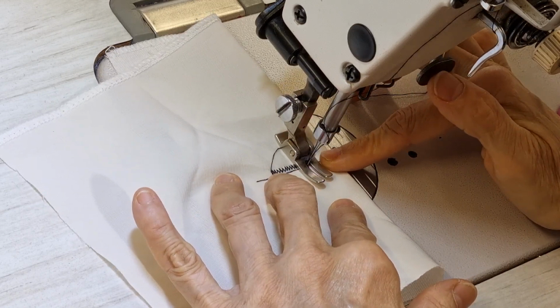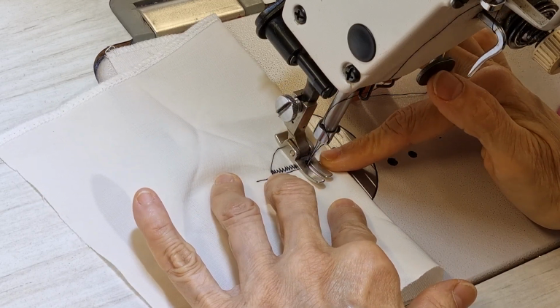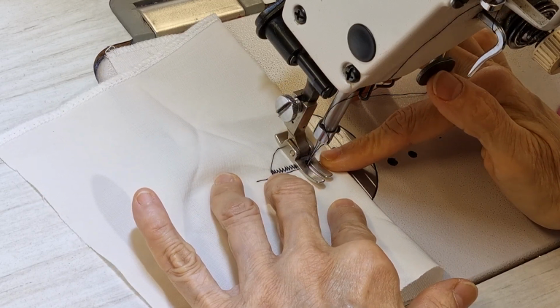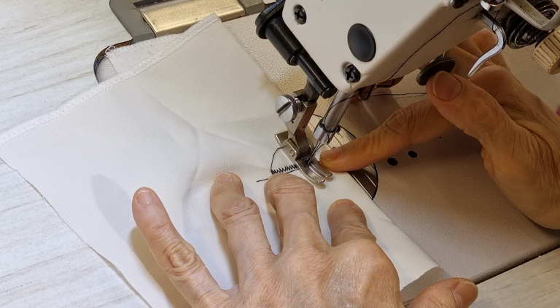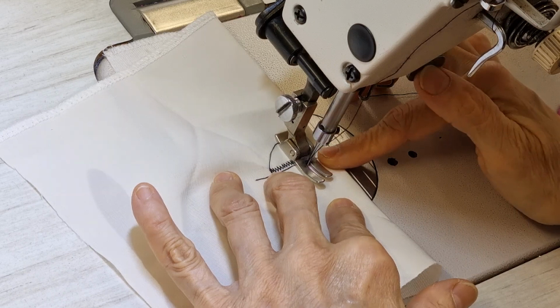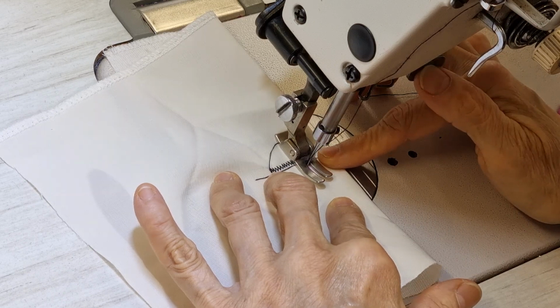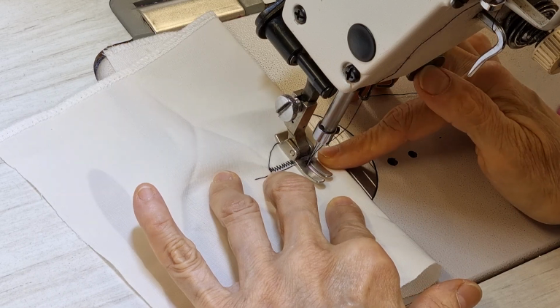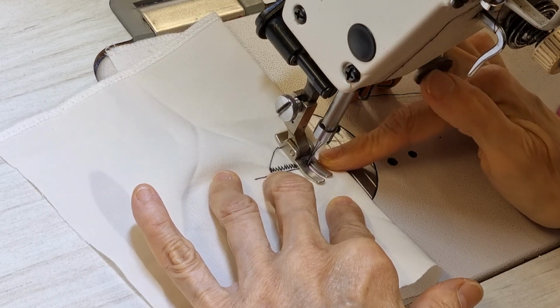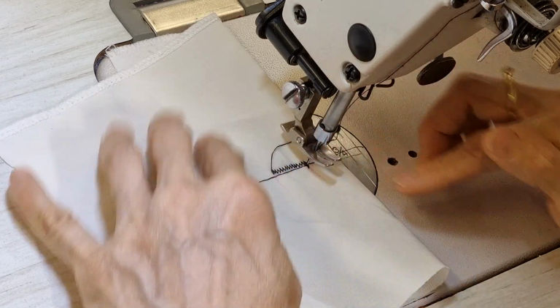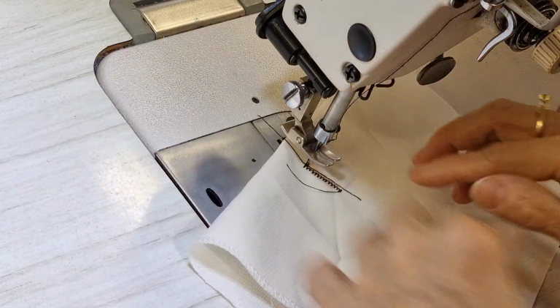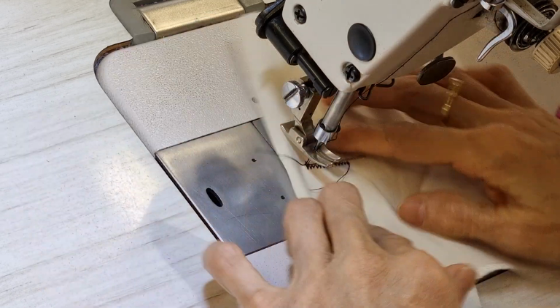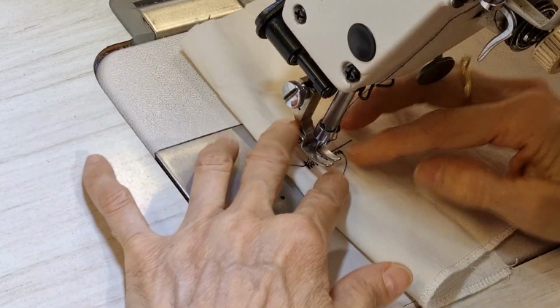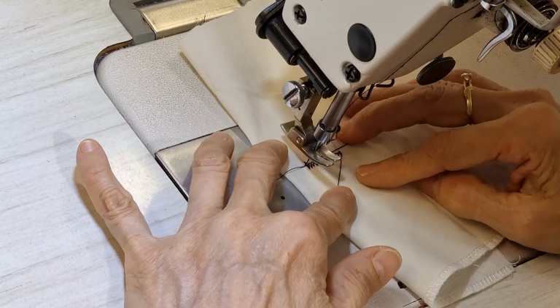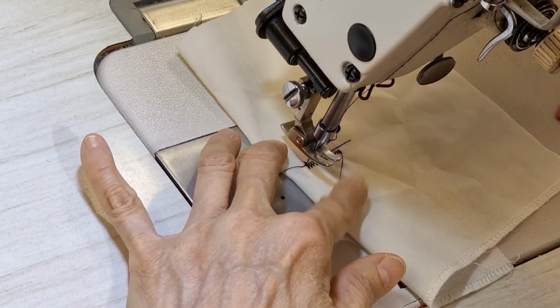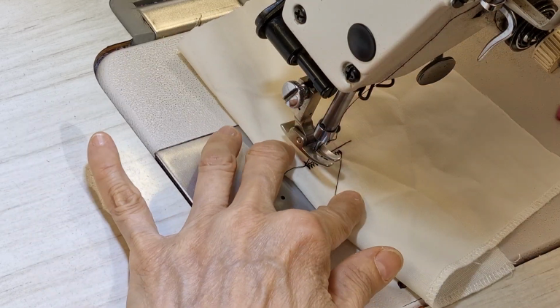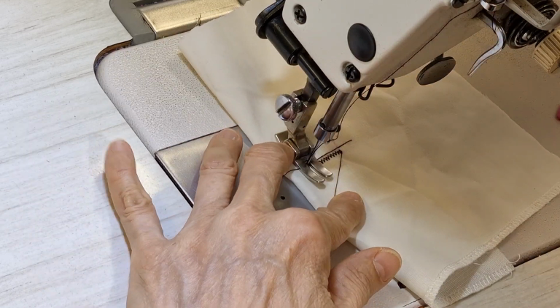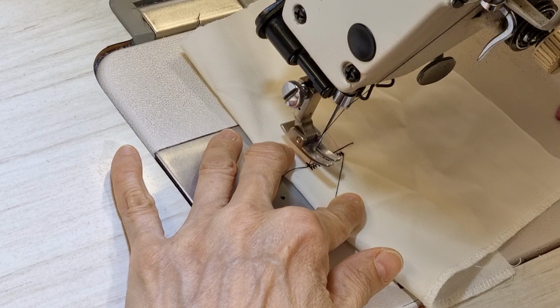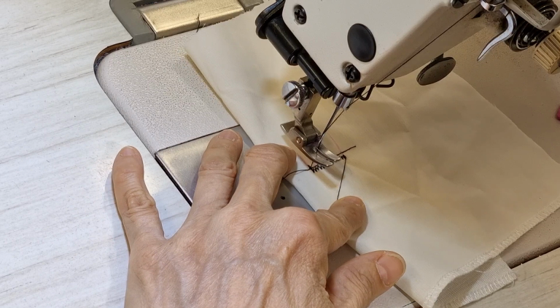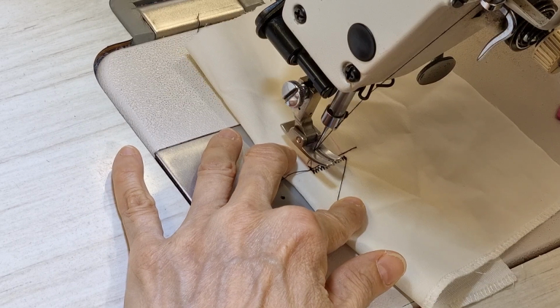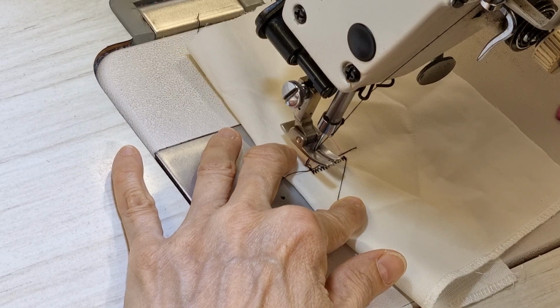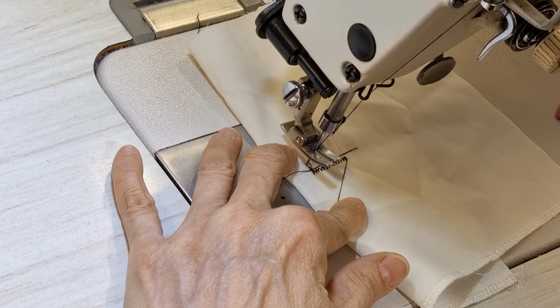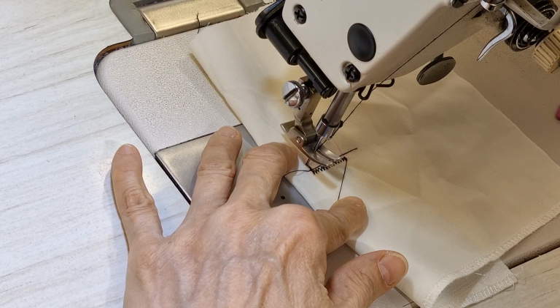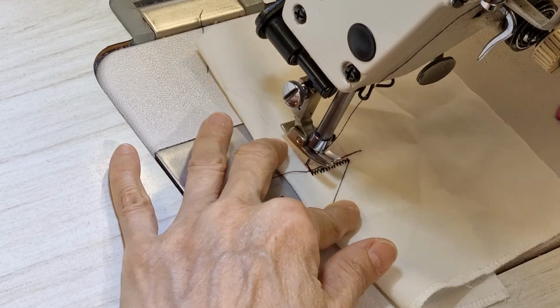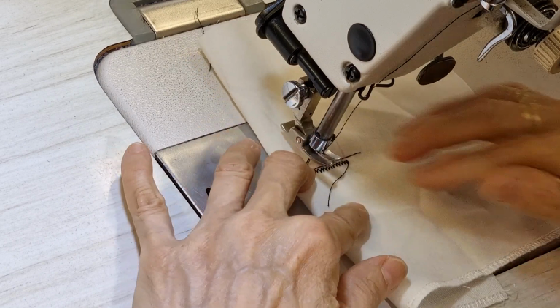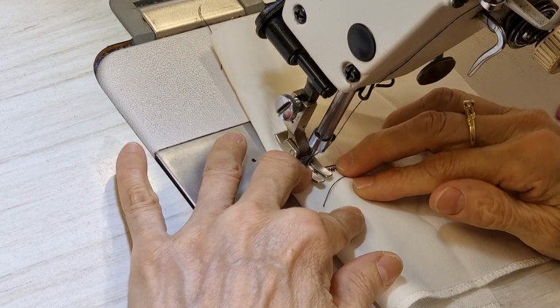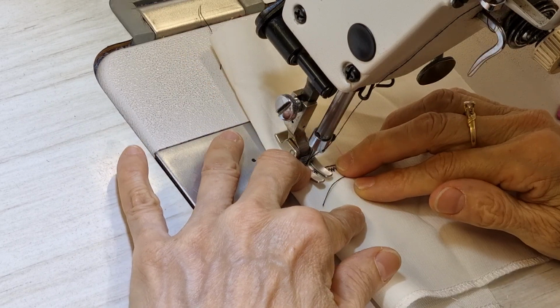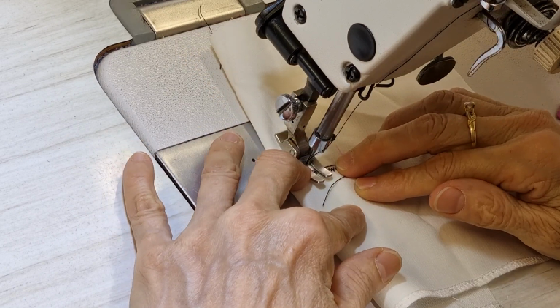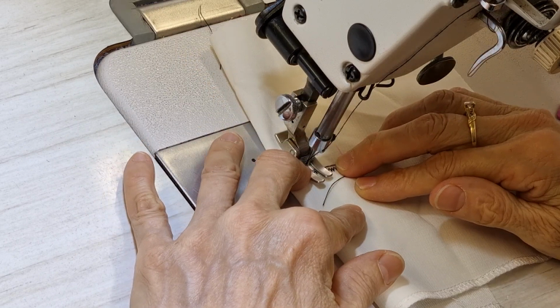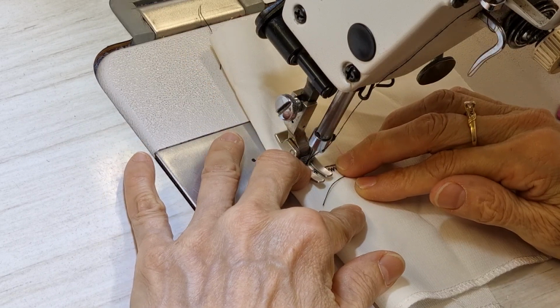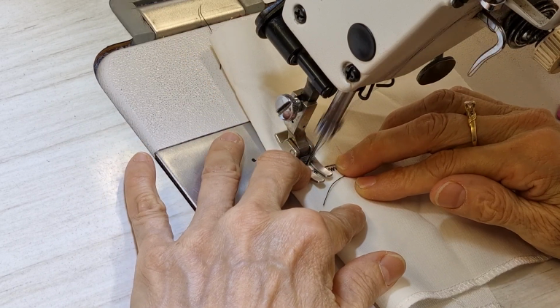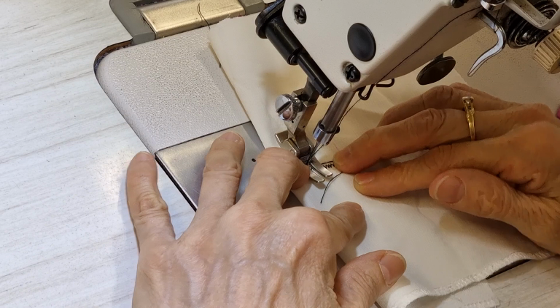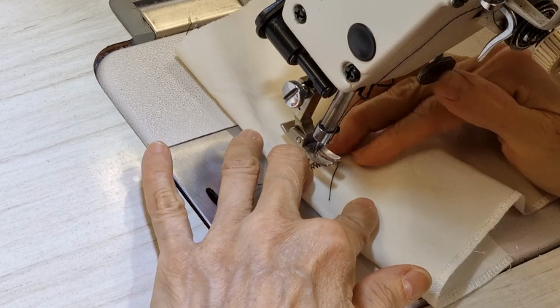Now I roll backward and forward to block it, and then I do the same but I try not to close the line.